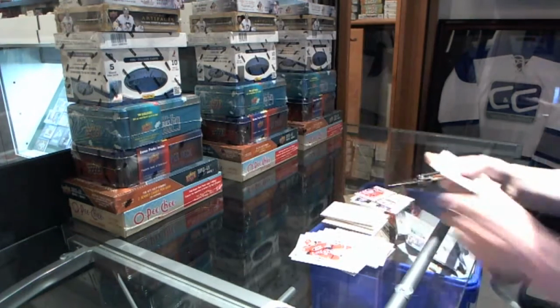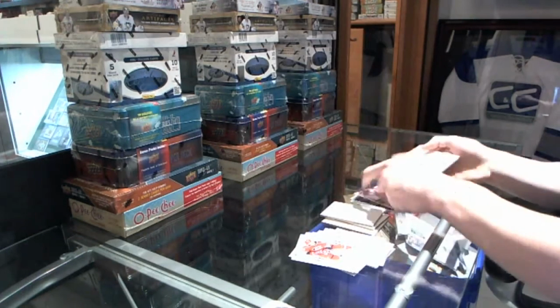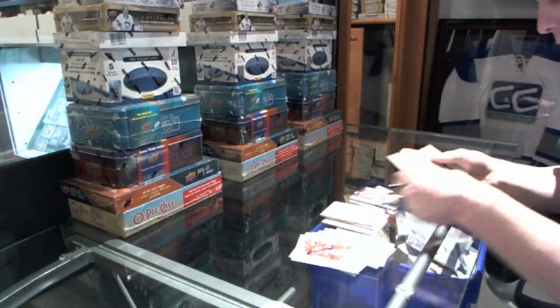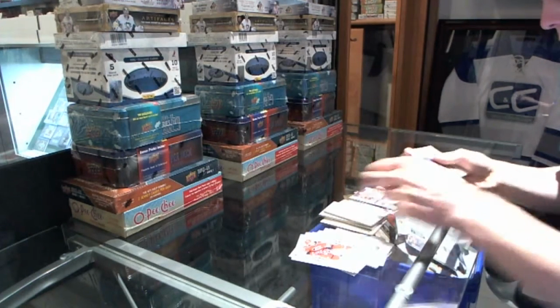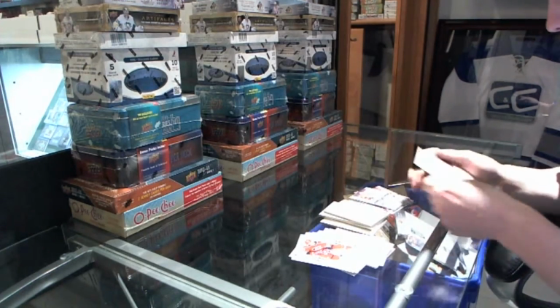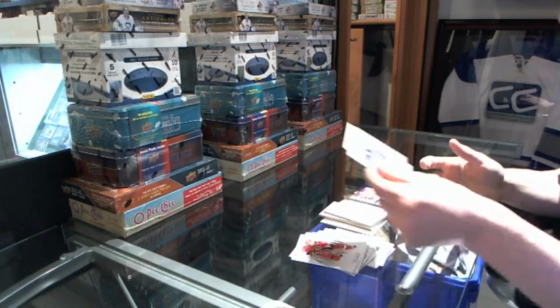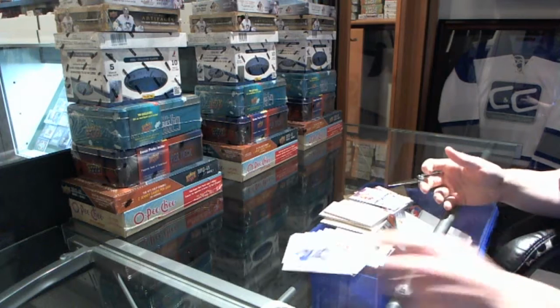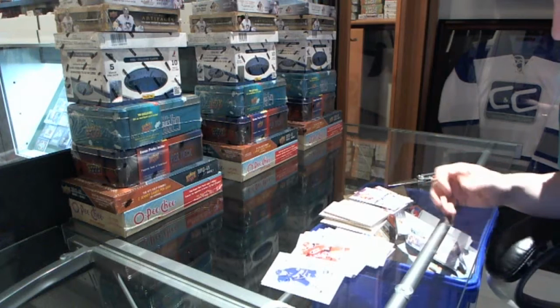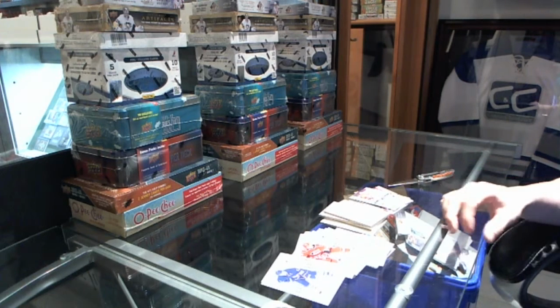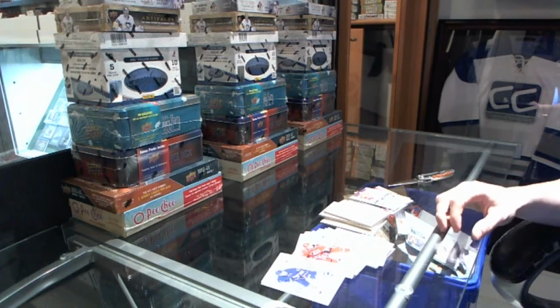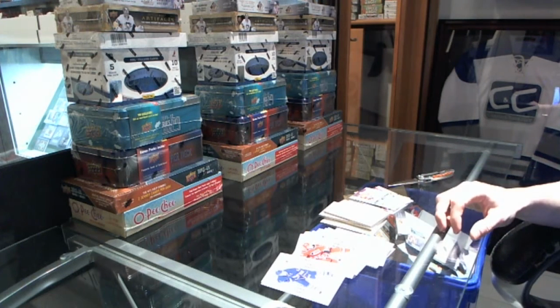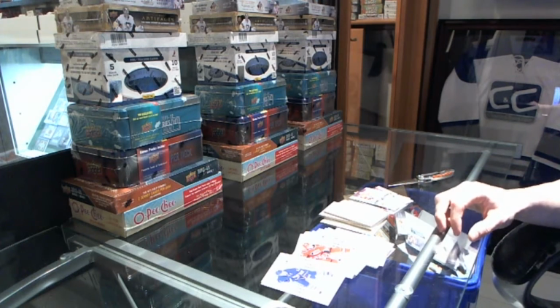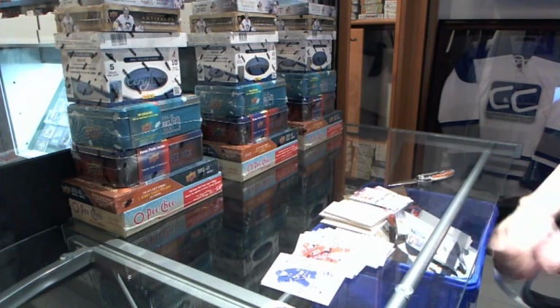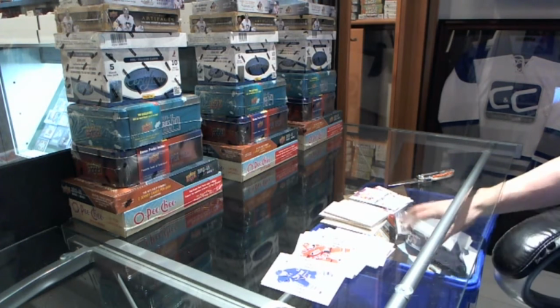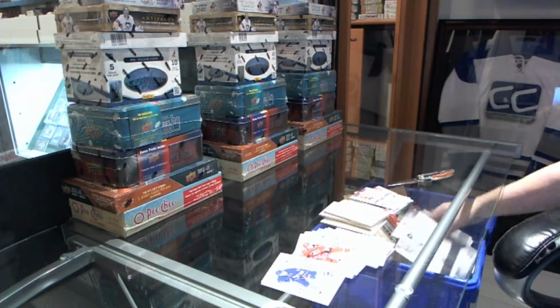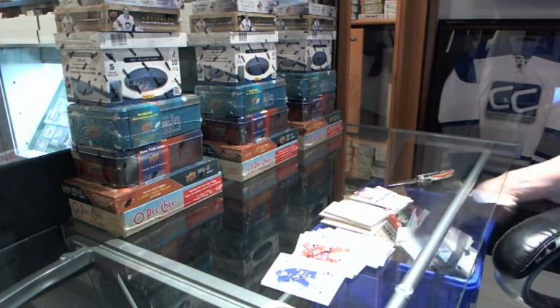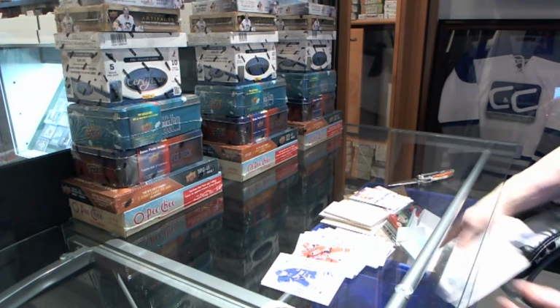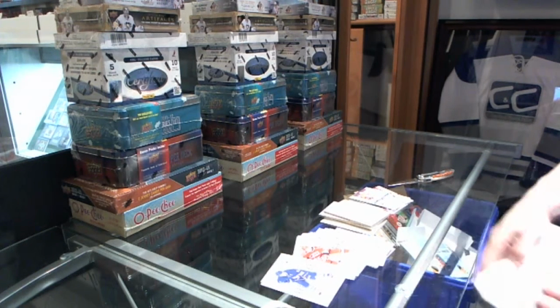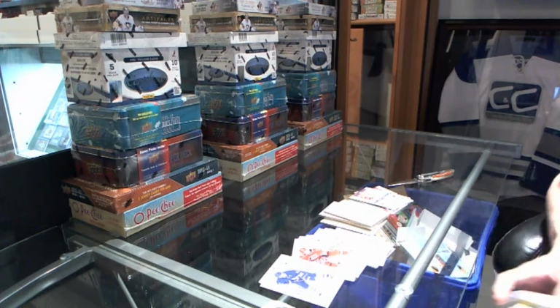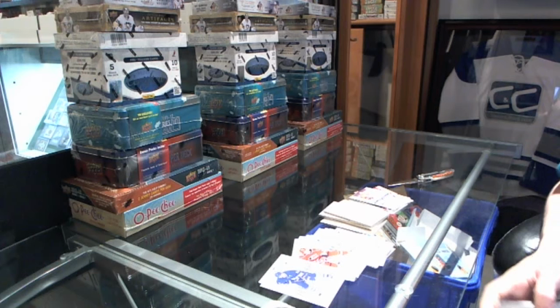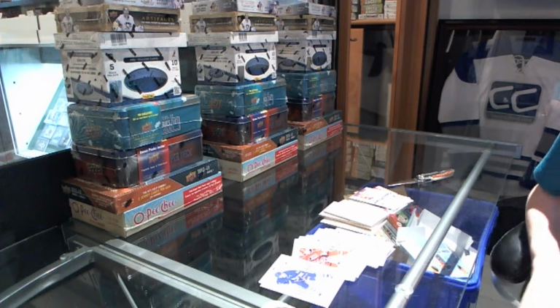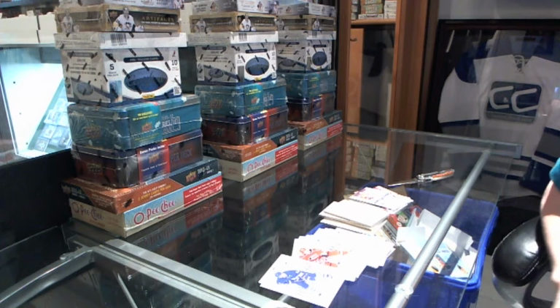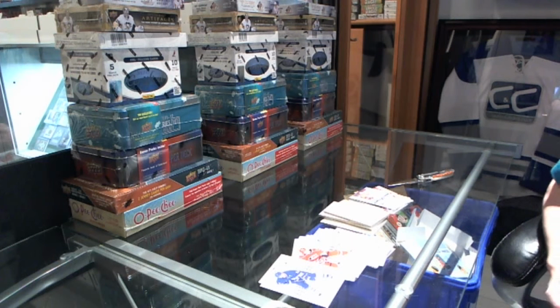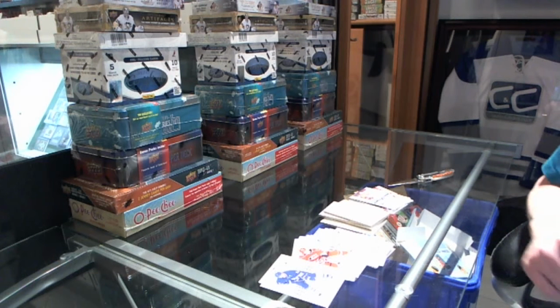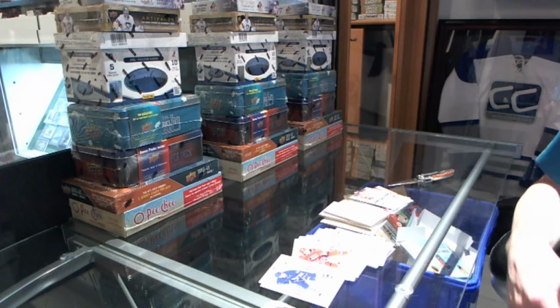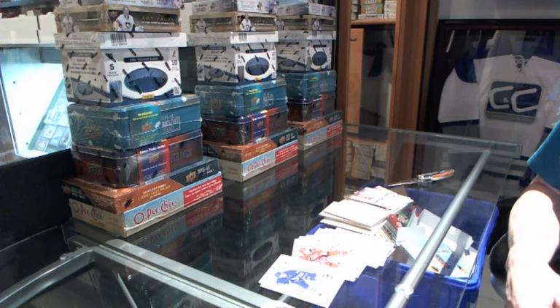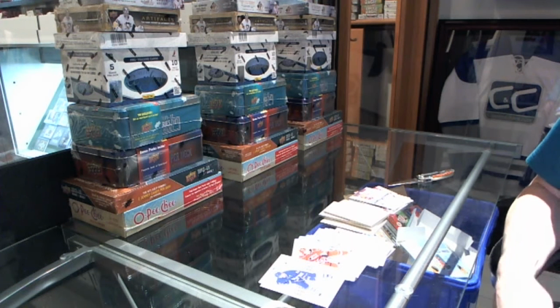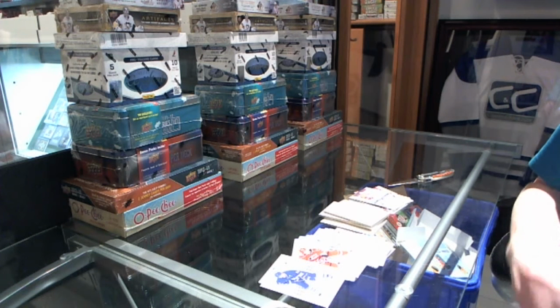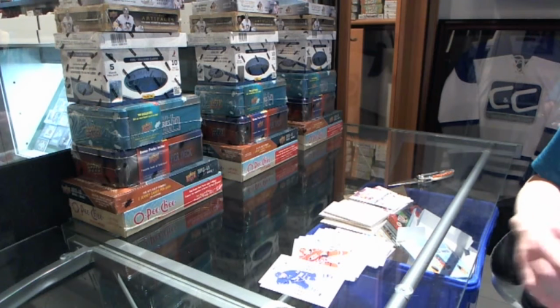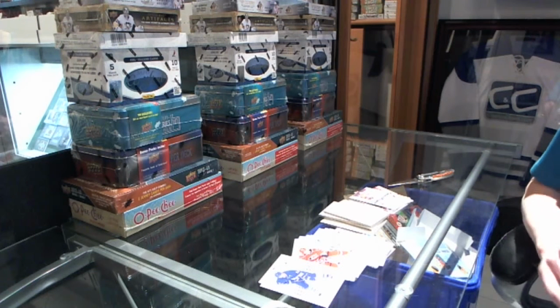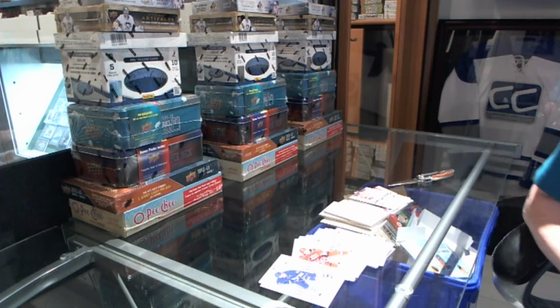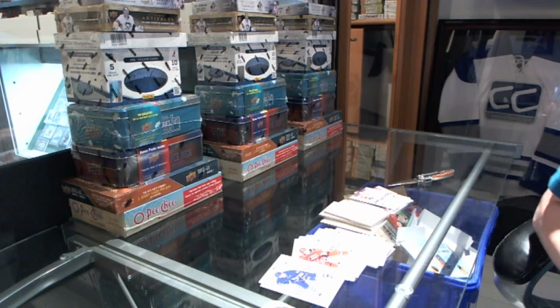I'm guessing whatever they put in that base pack was supposed to be the box. That's it — that was bad. I will send you the code along with this box.